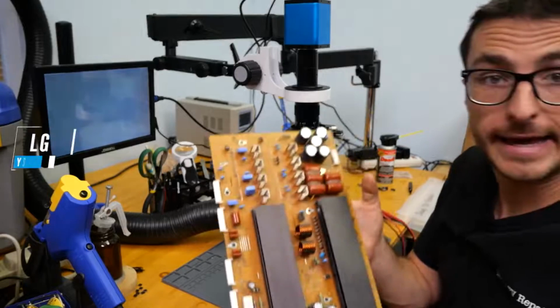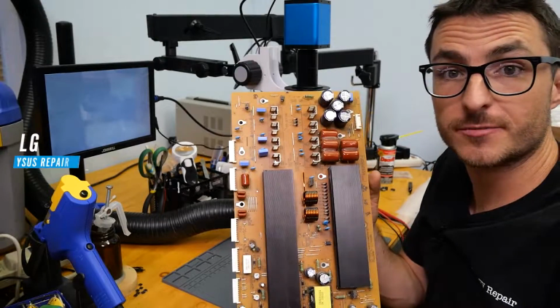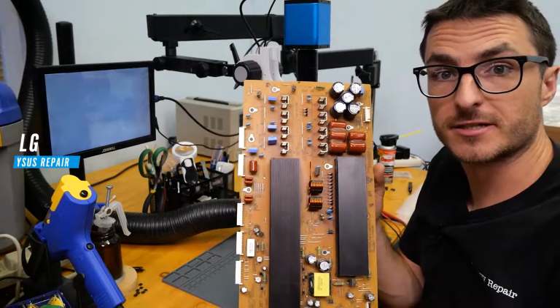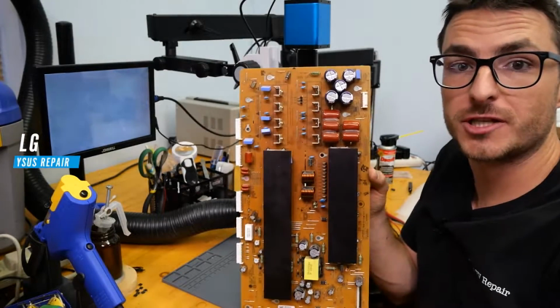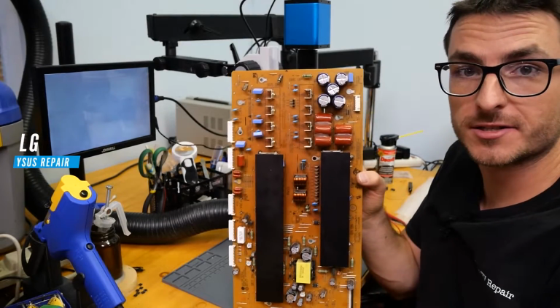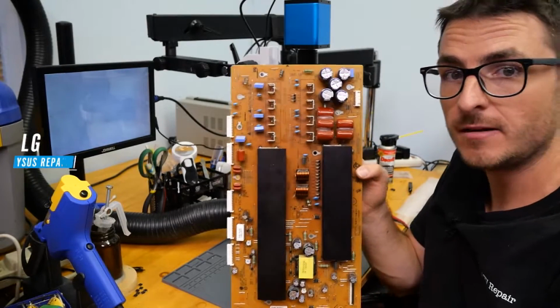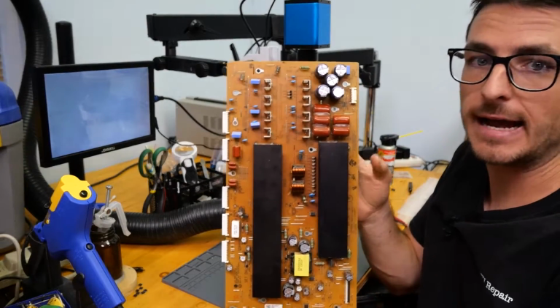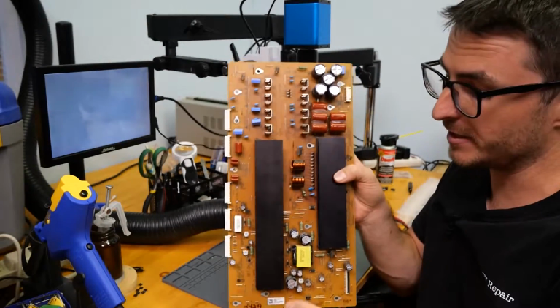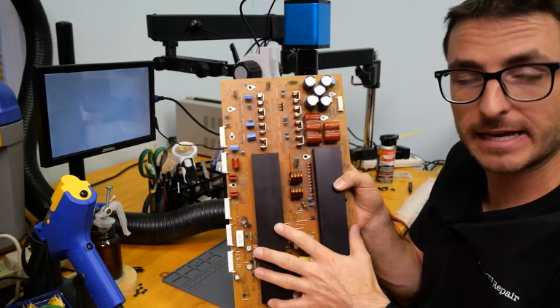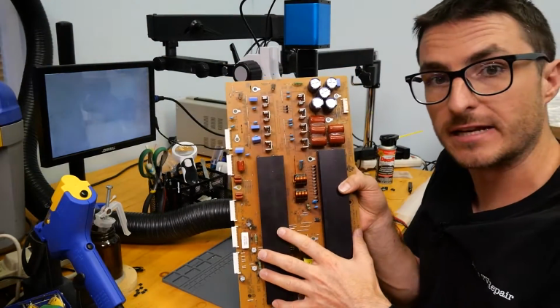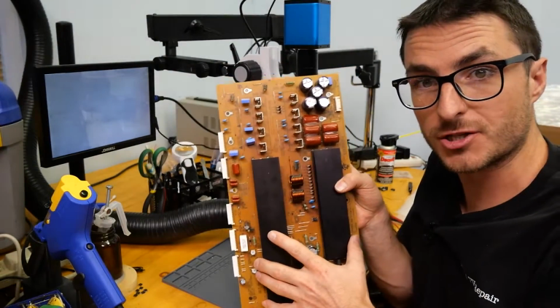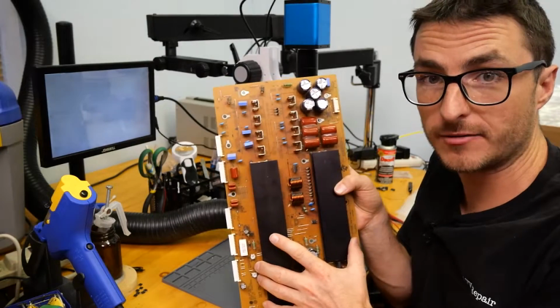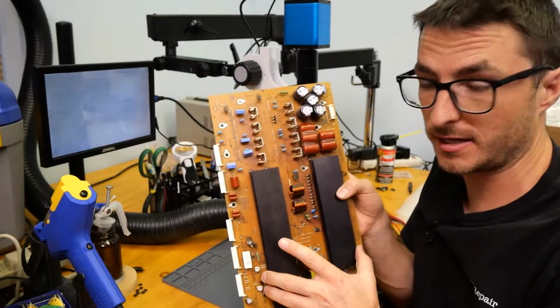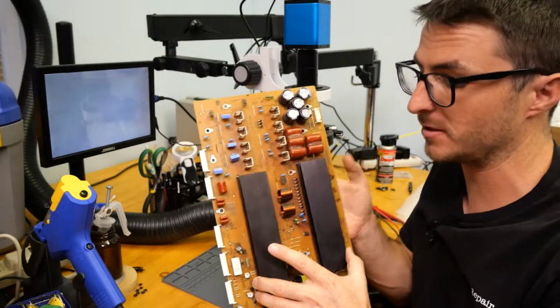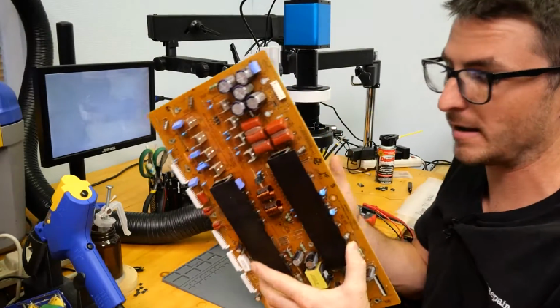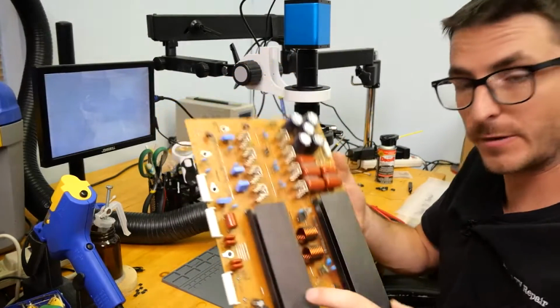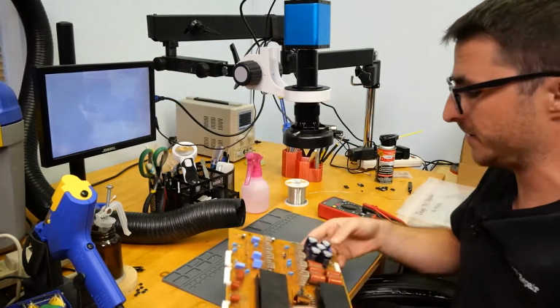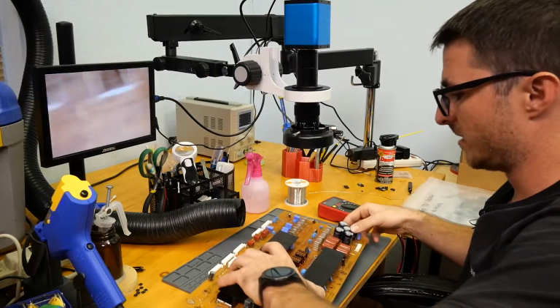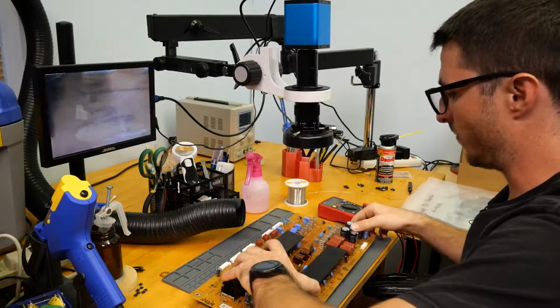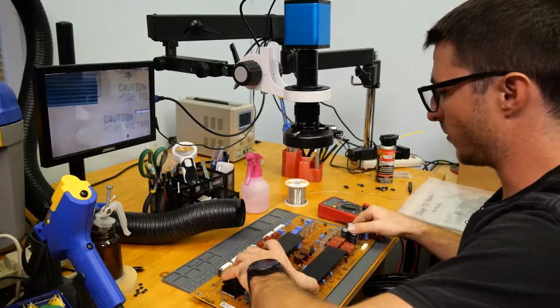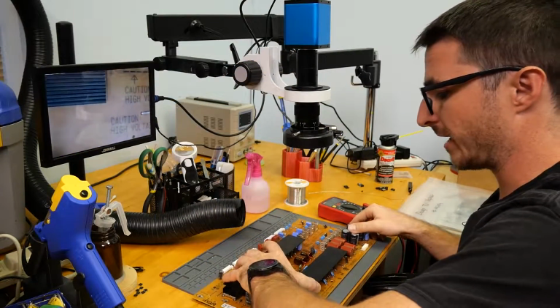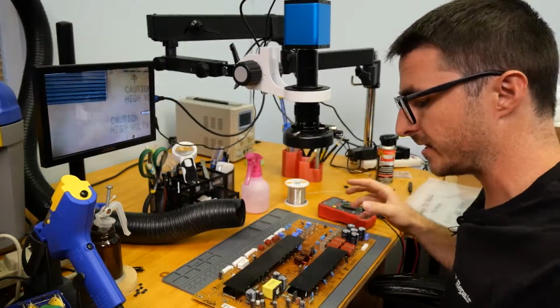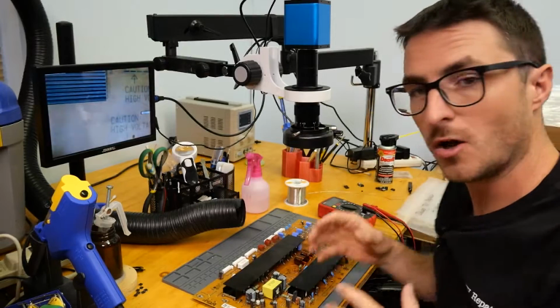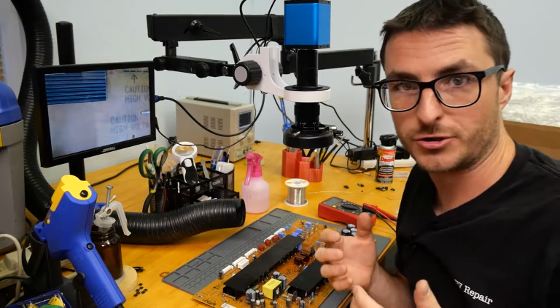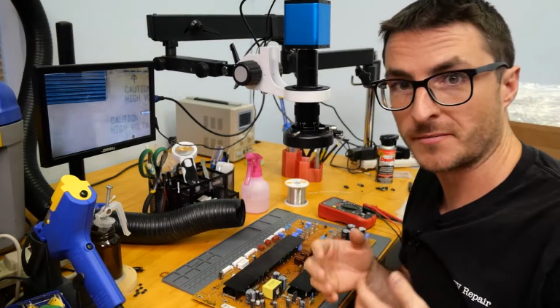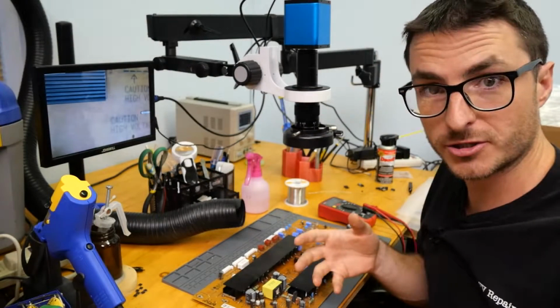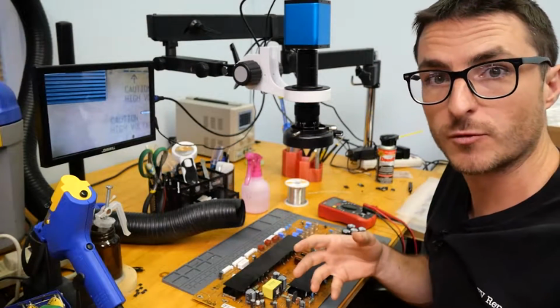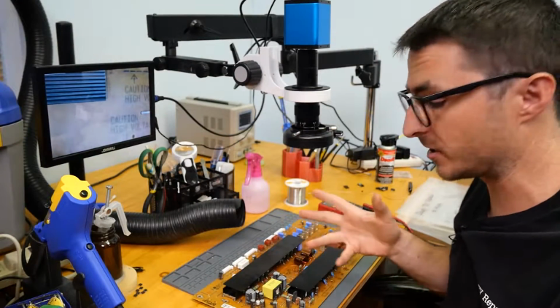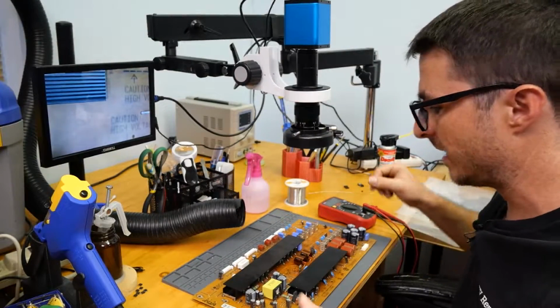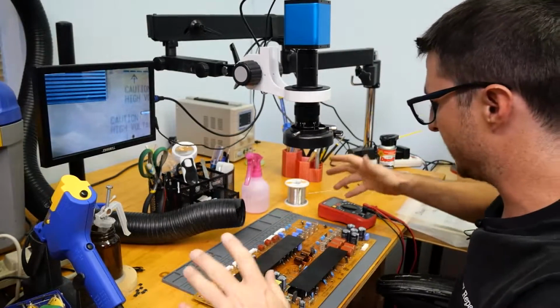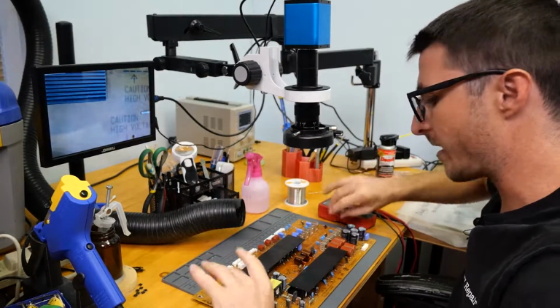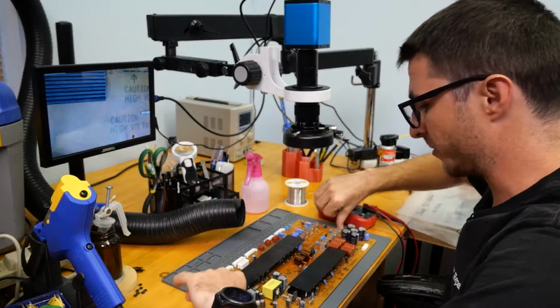A customer sent us an LG Y-Sustain and unfortunately they did not give us any information about the symptoms or the problem they're experiencing. So before we plug it into the TV we're going to do some component checks with the multimeter and see if there are any shorts.